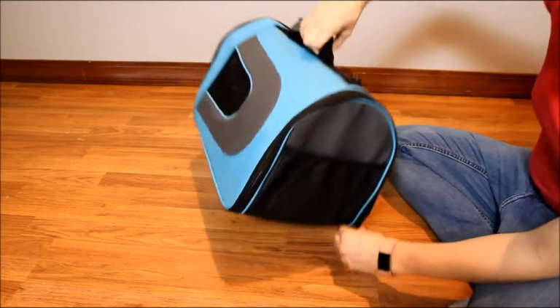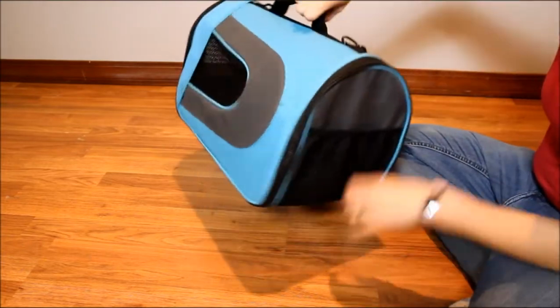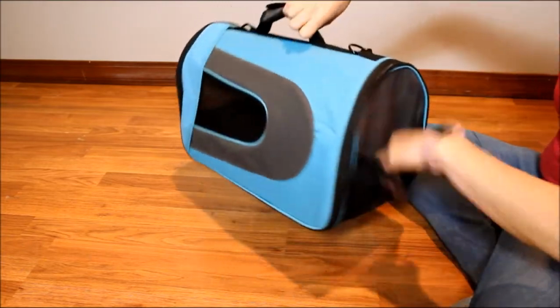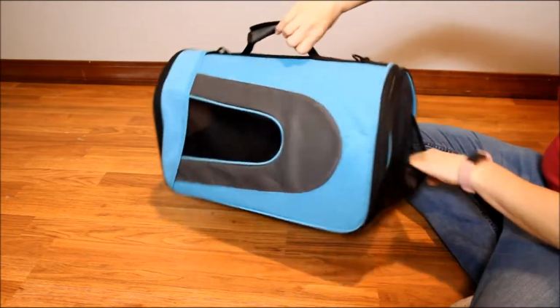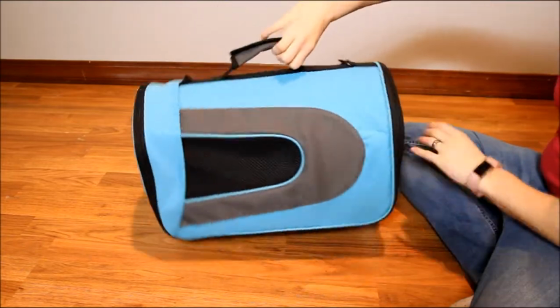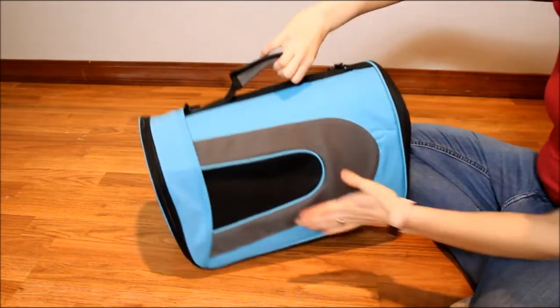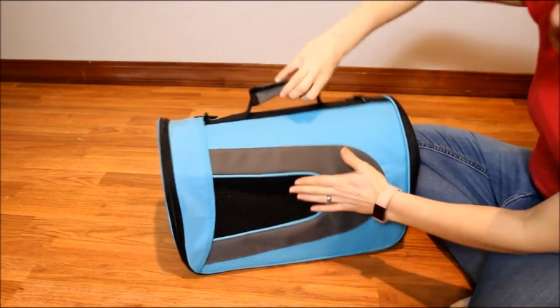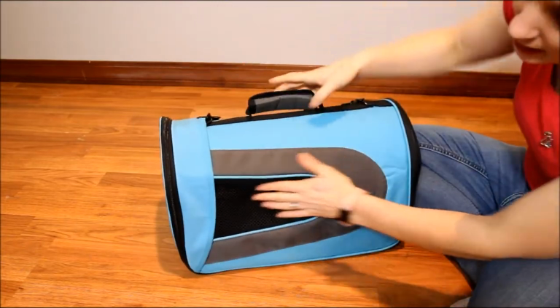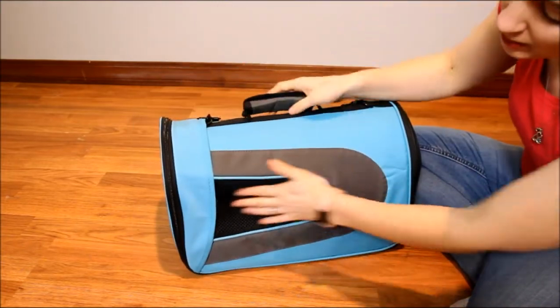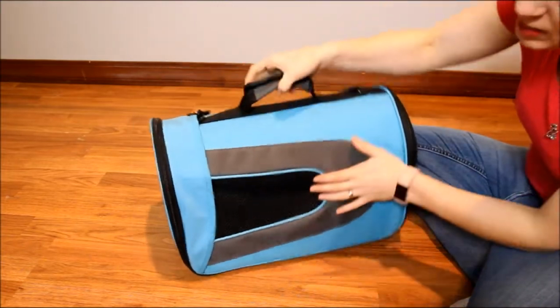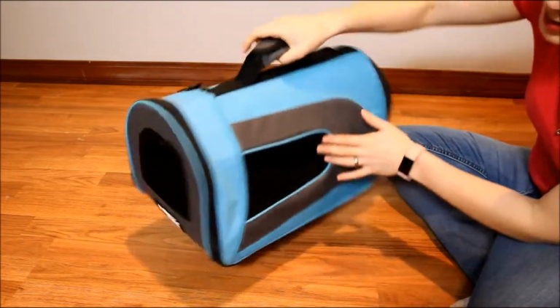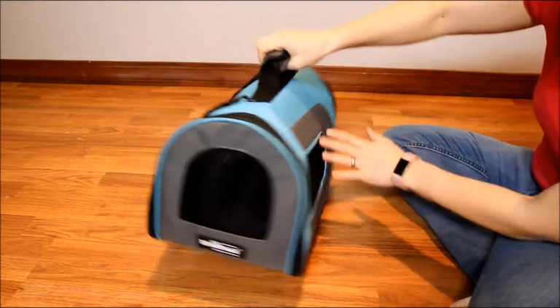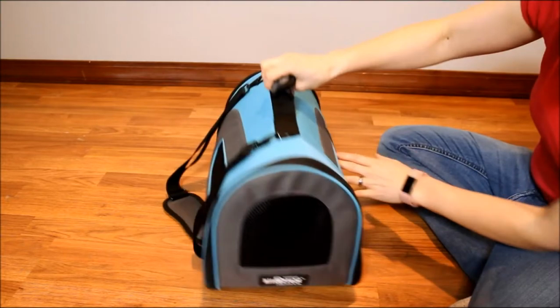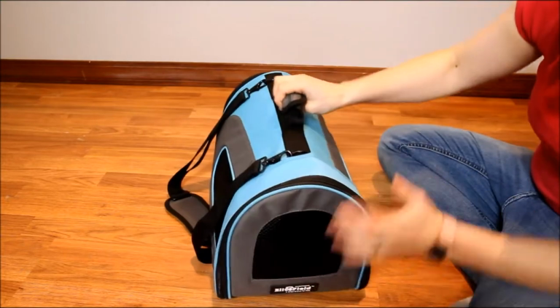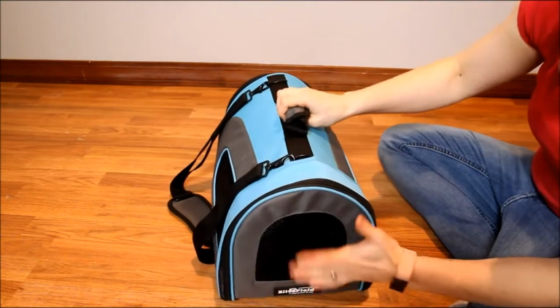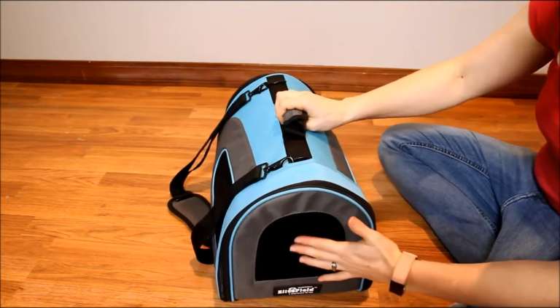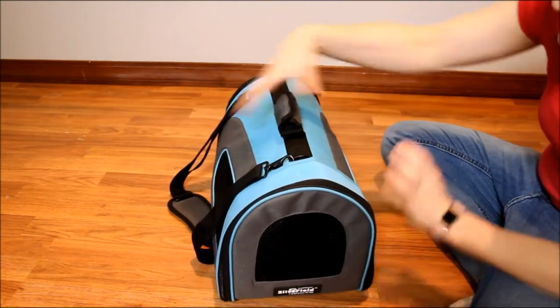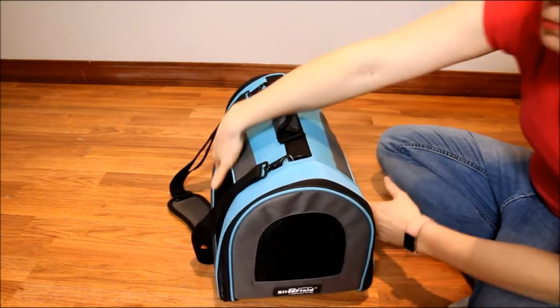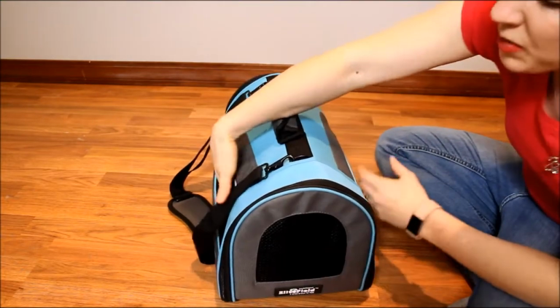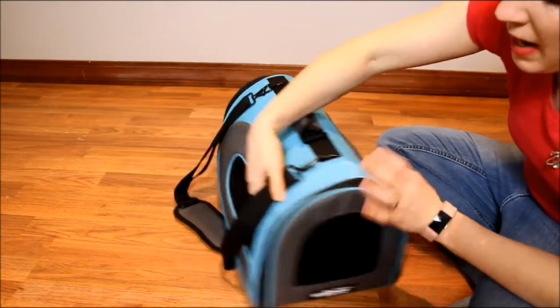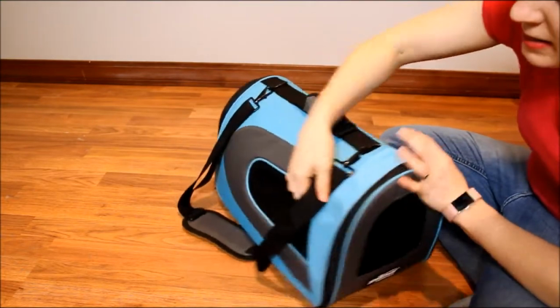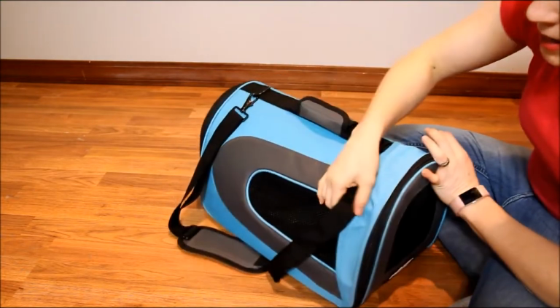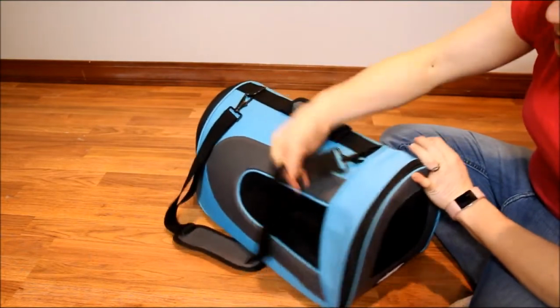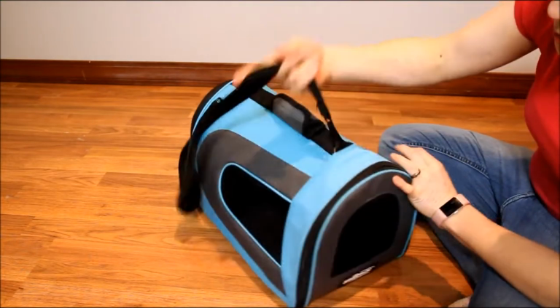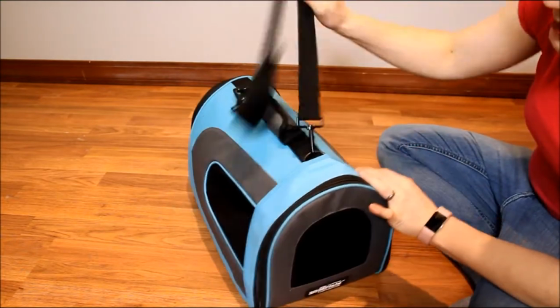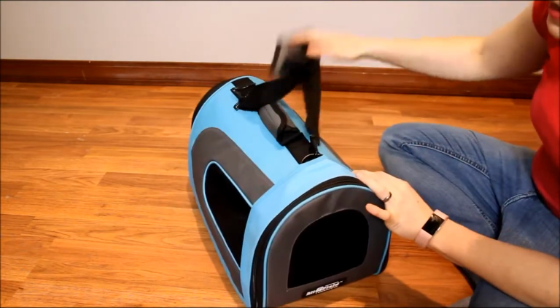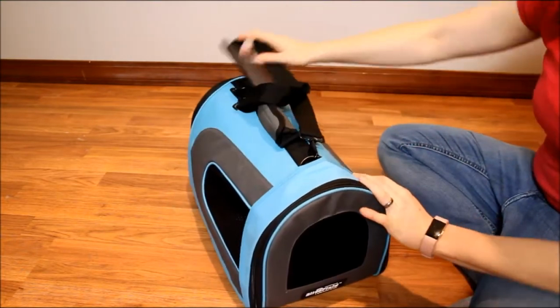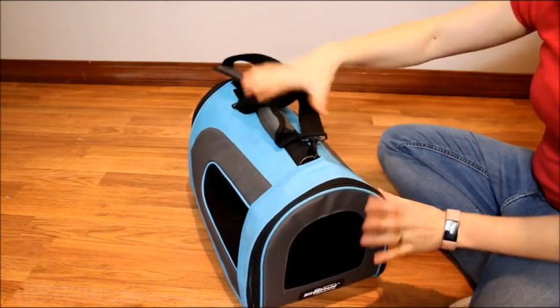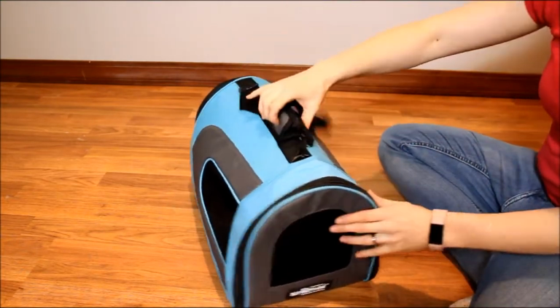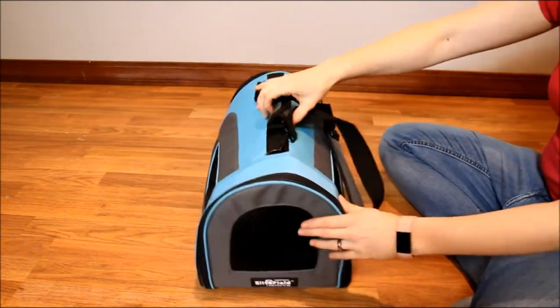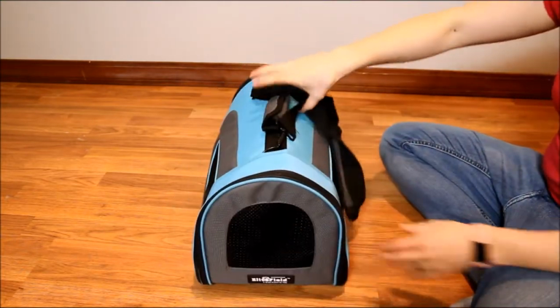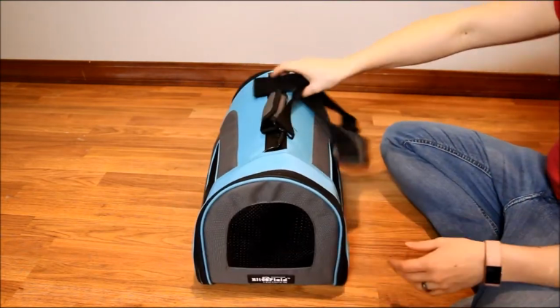There's a mesh pocket on the back and mesh on the front and both sides so your pet can see out. There's plenty of ventilation.